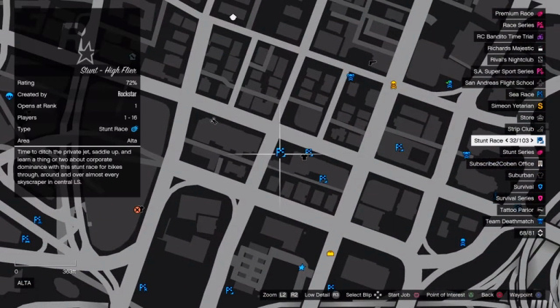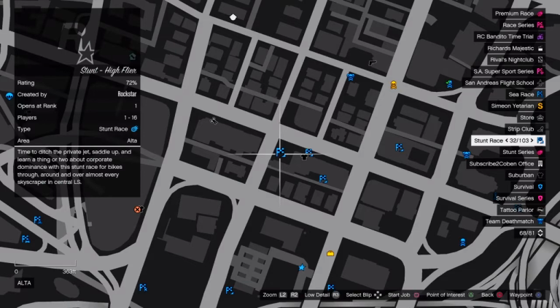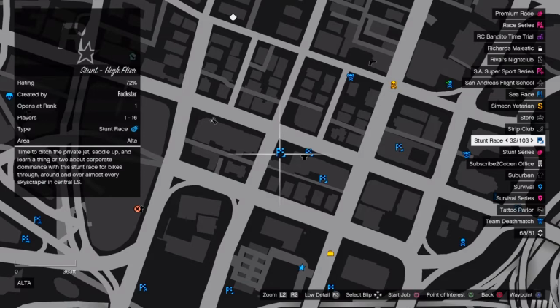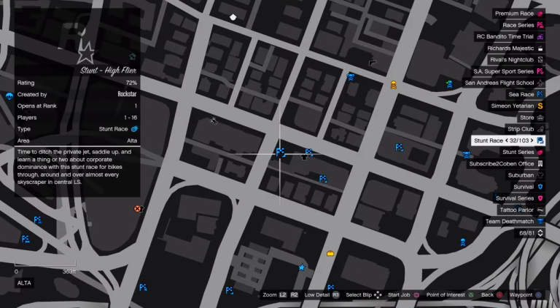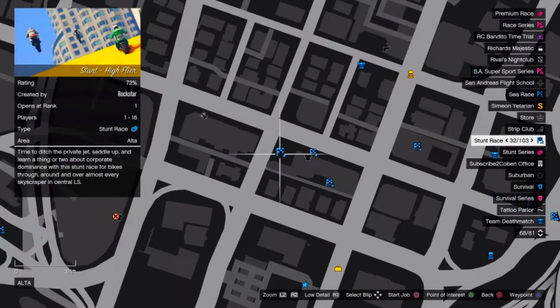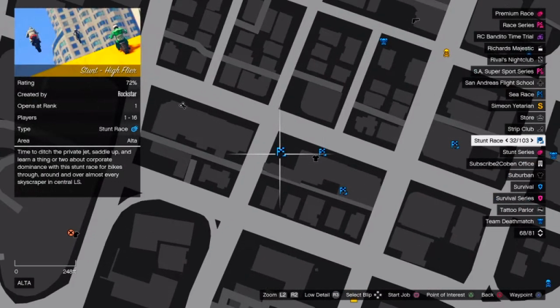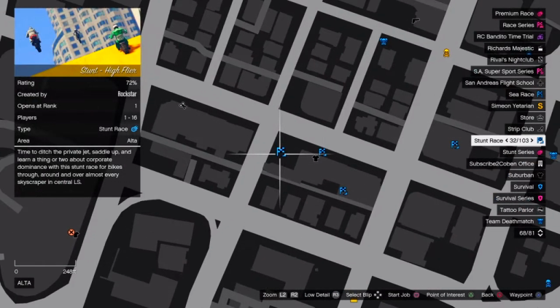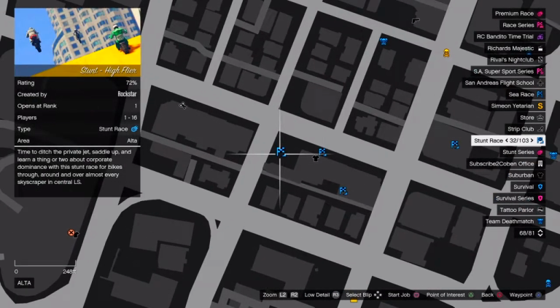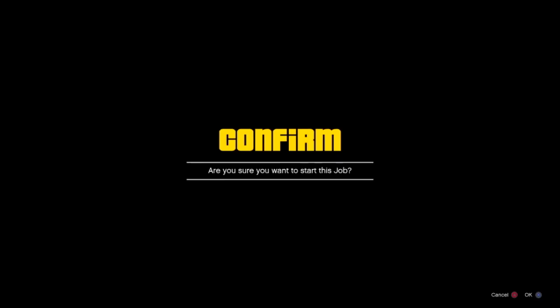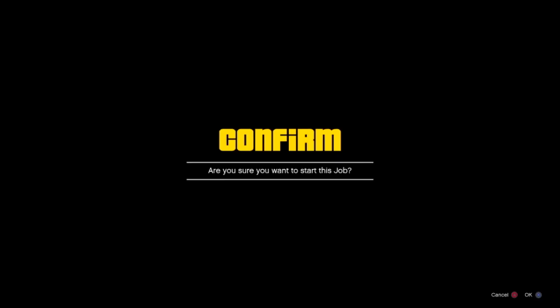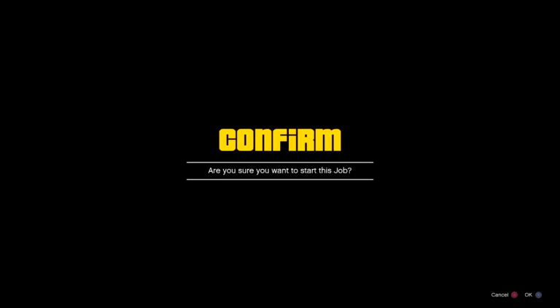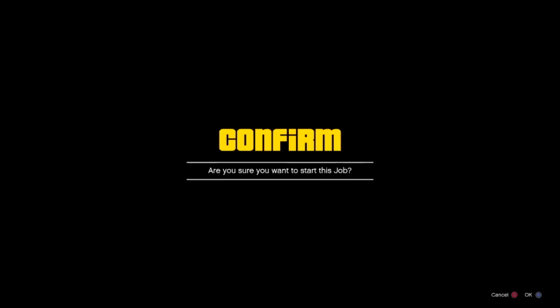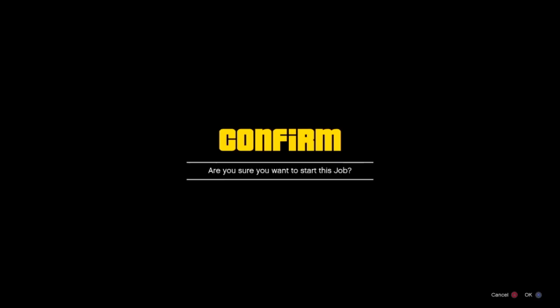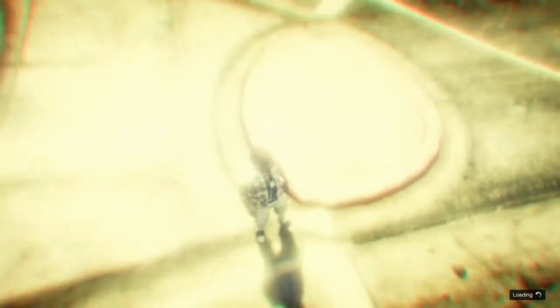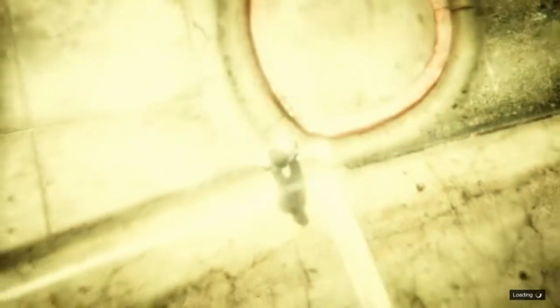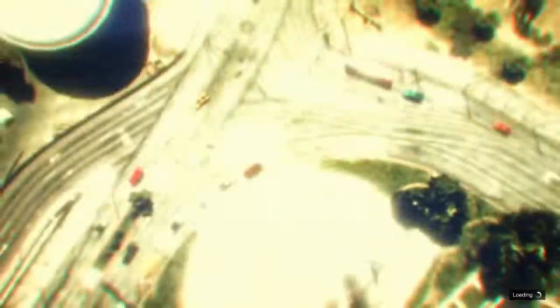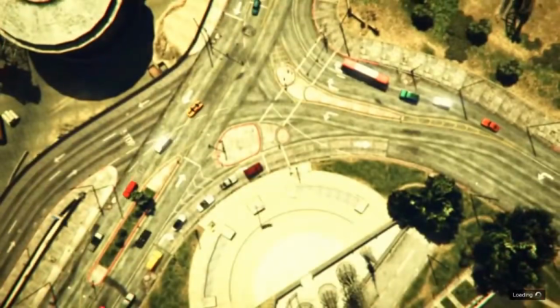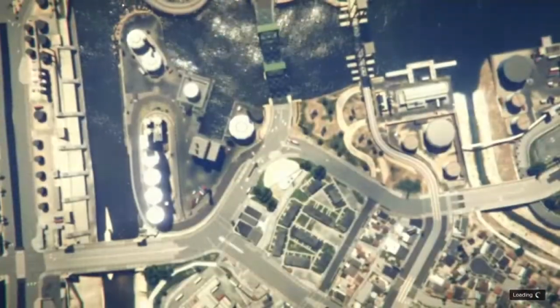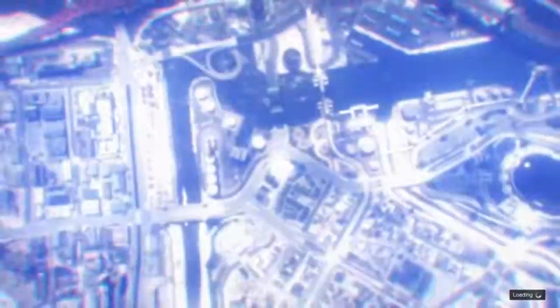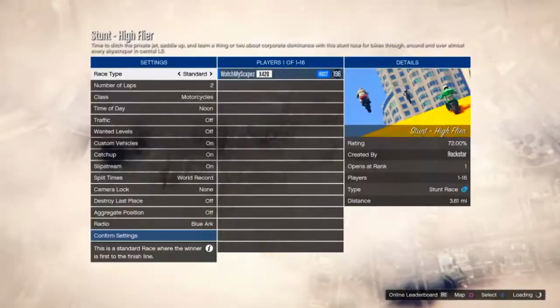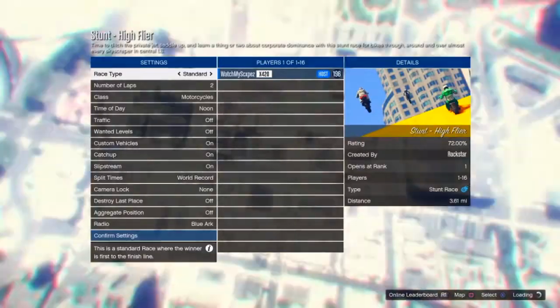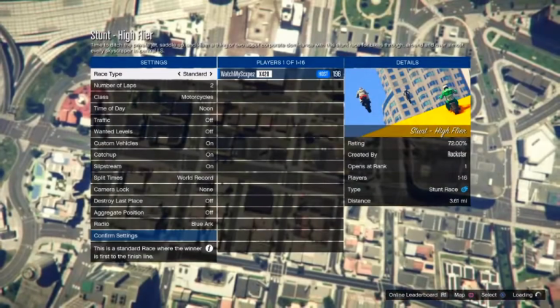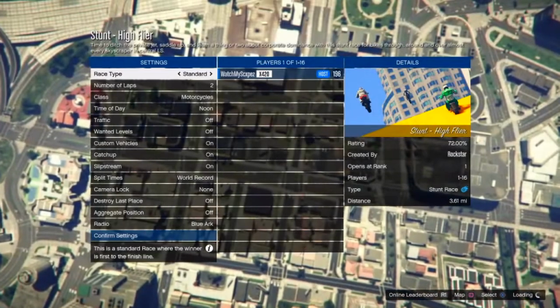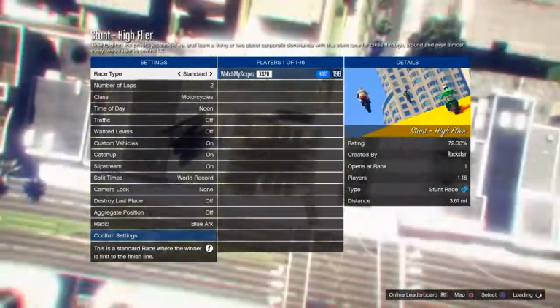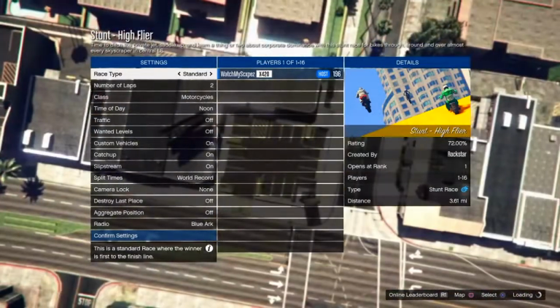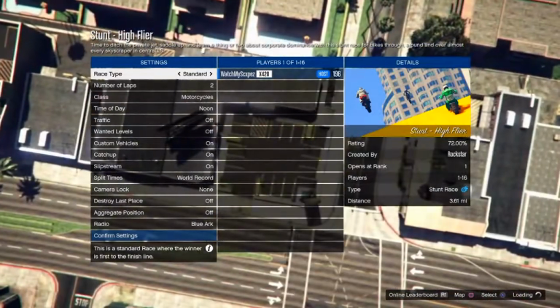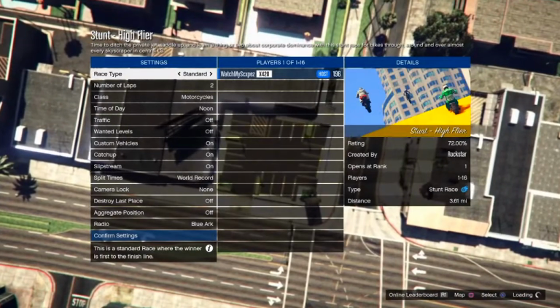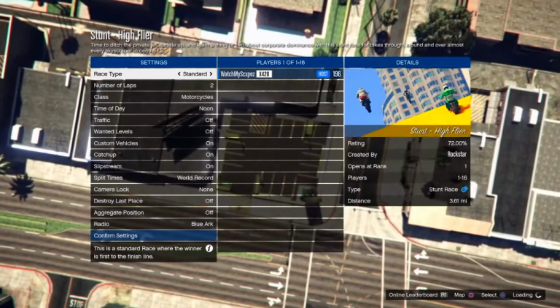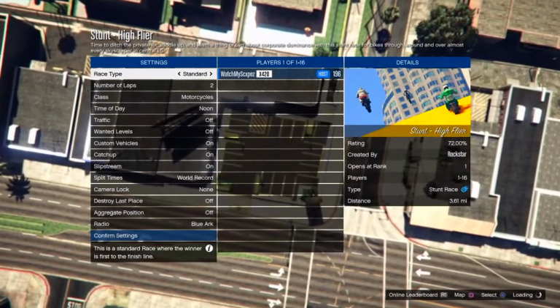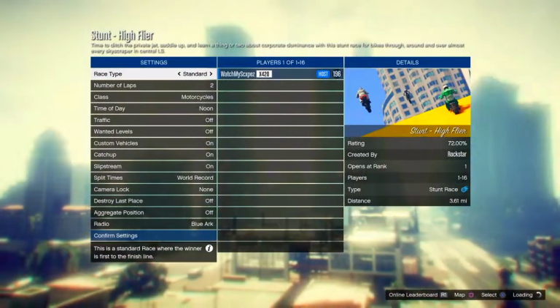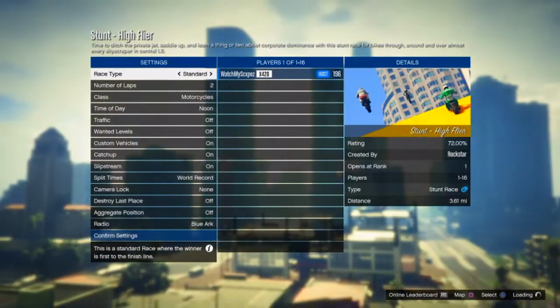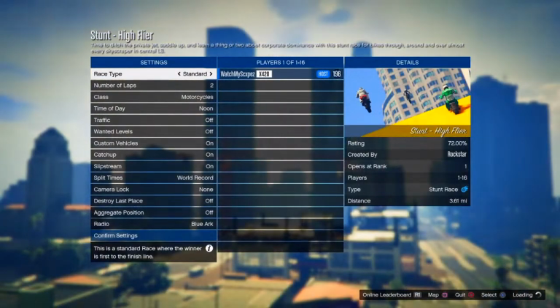You want to hover over it and click square to start the job — I think it's X on Xbox, but I'm not sure. Just go ahead and confirm the site. Once you spawn in, wait till the screen actually goes to the ground and you see that you're looking at something.